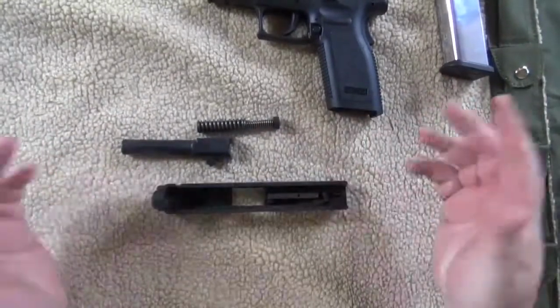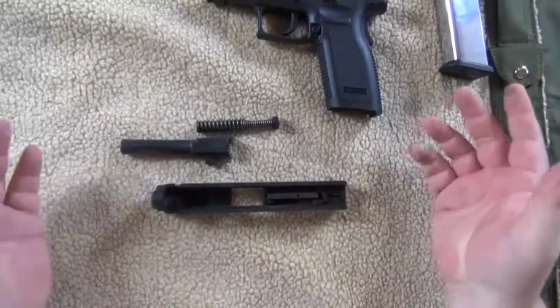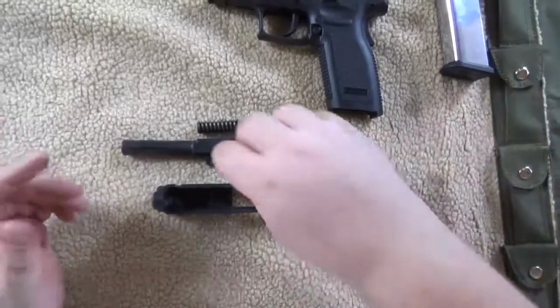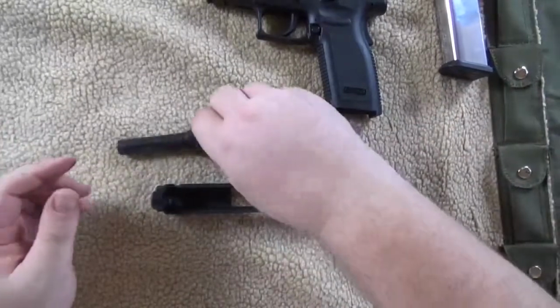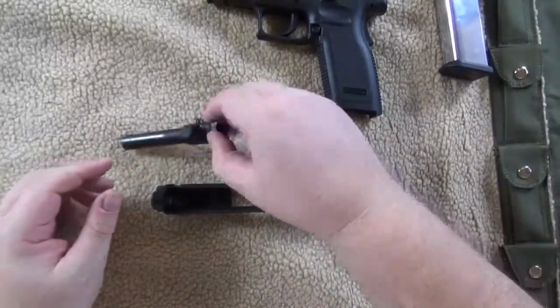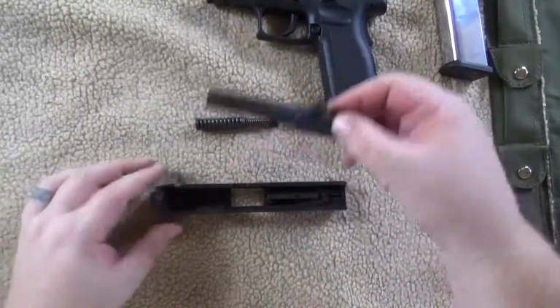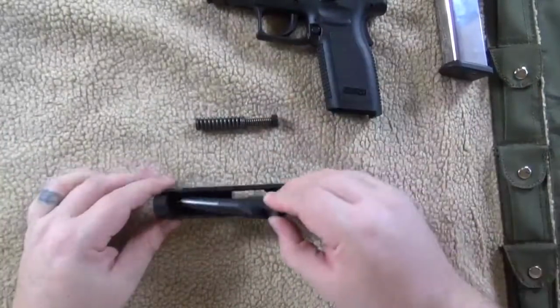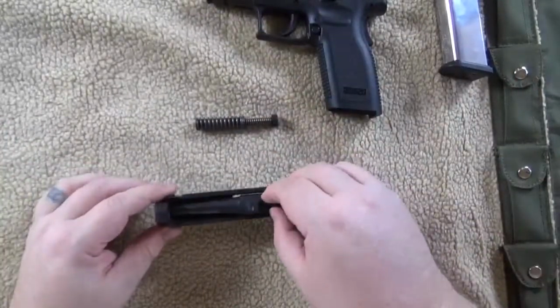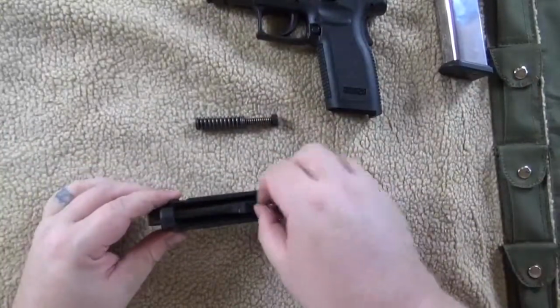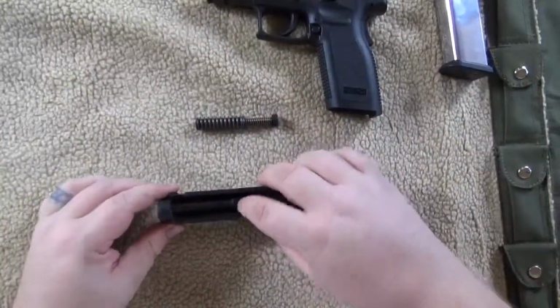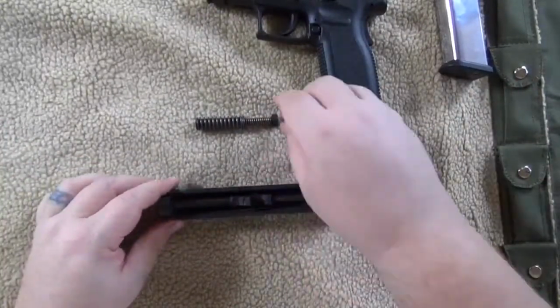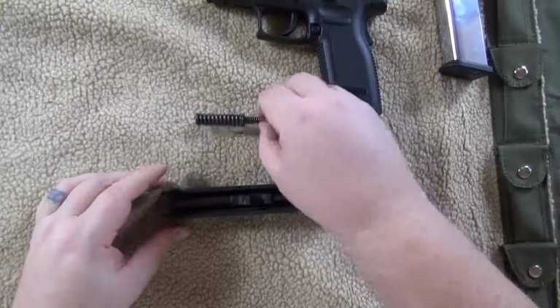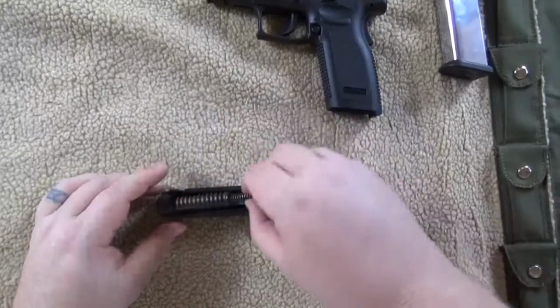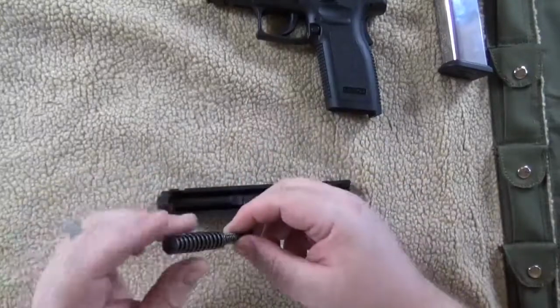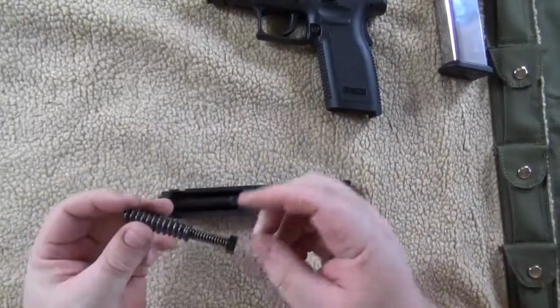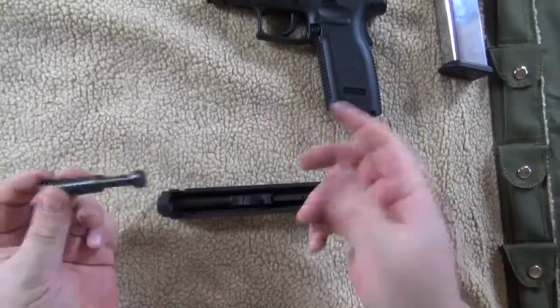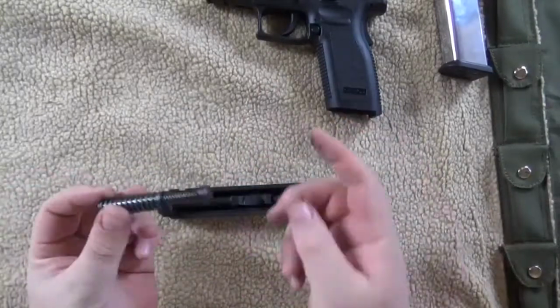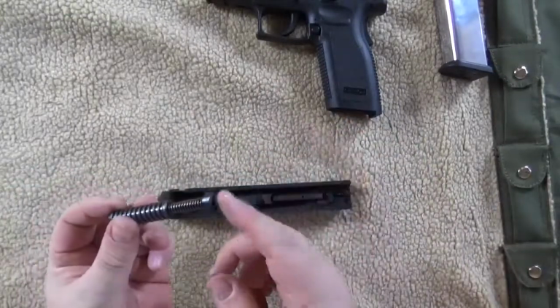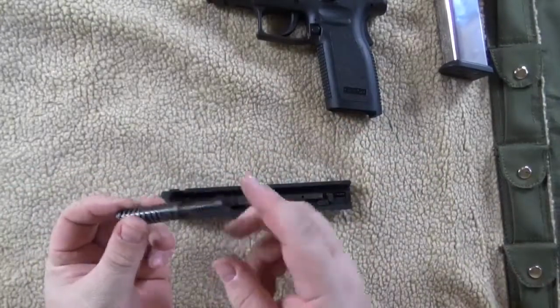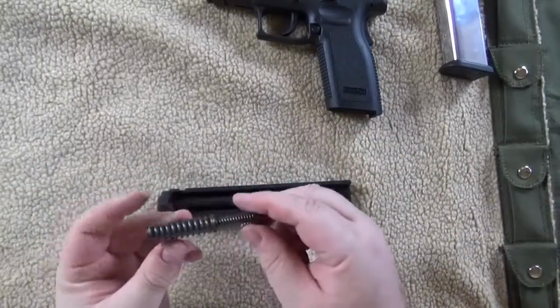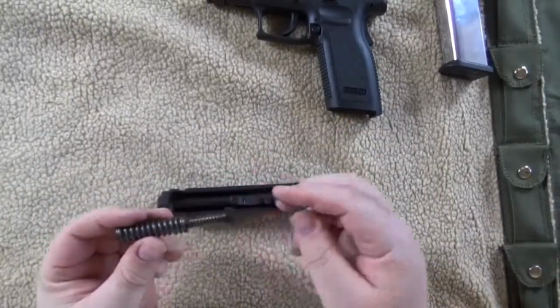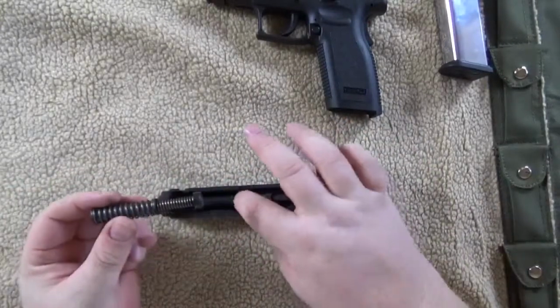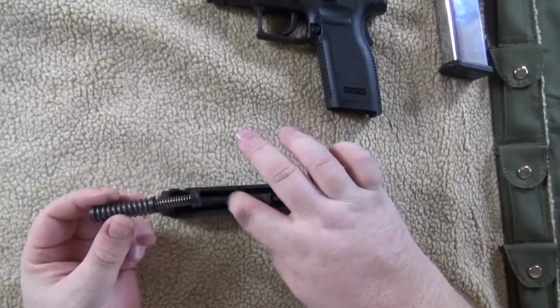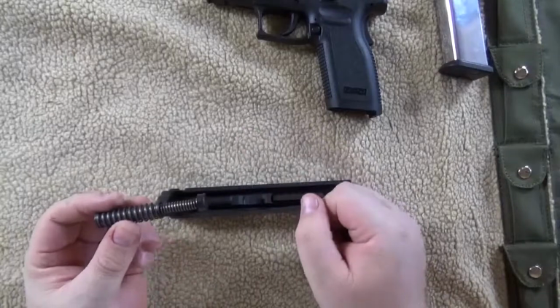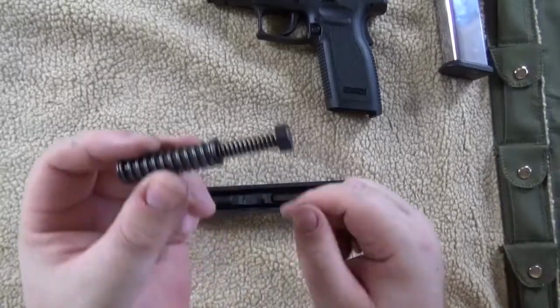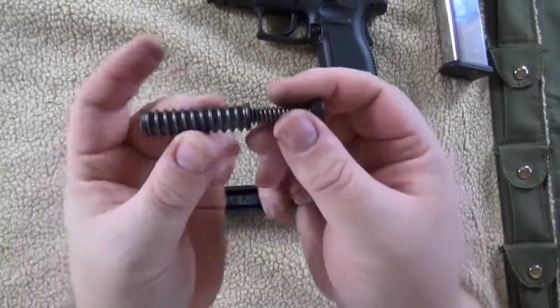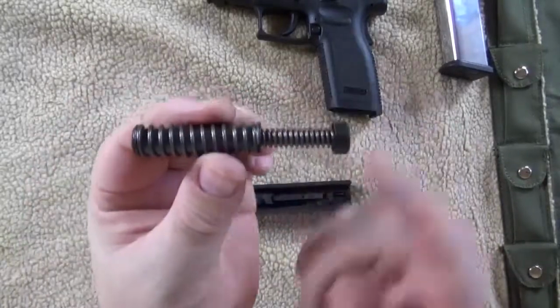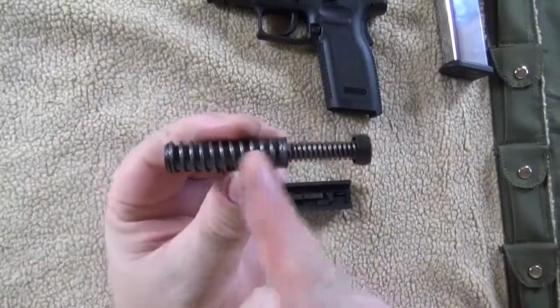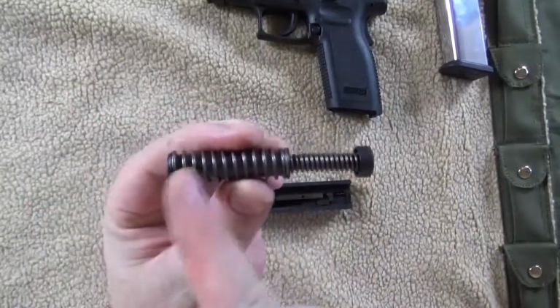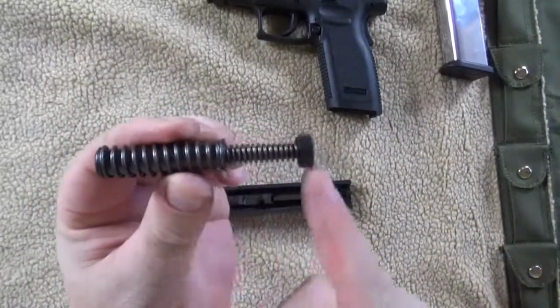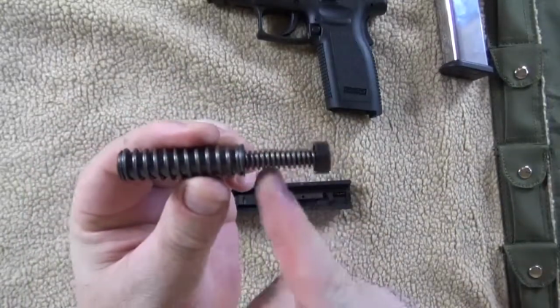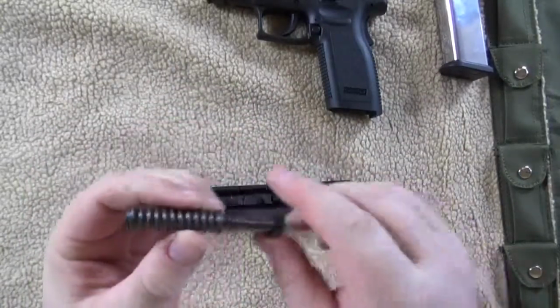You're done cleaning. Just reverse the process. Barrel in. Spring — make sure you orient it the same way. This bigger piece fits up against this knob back here. The fat spring forward, skinny spring back.